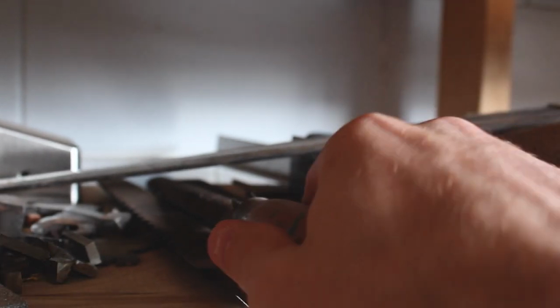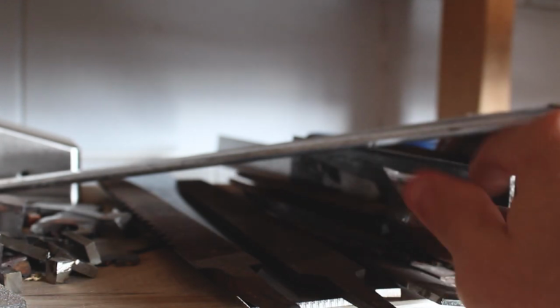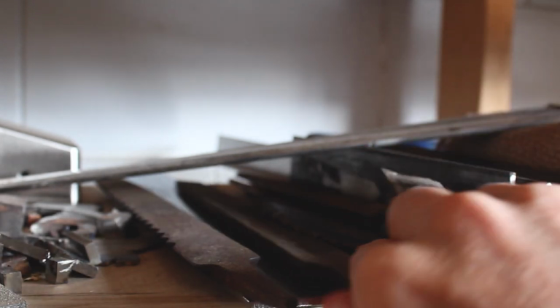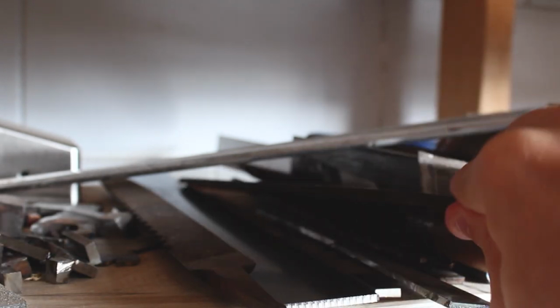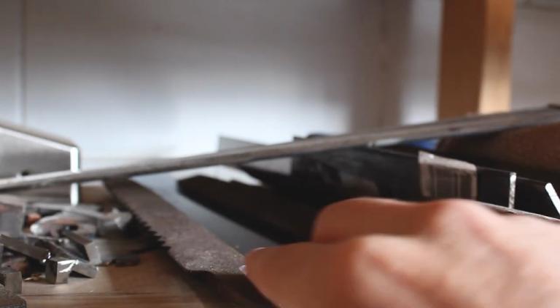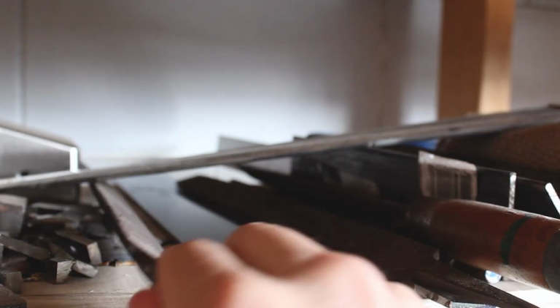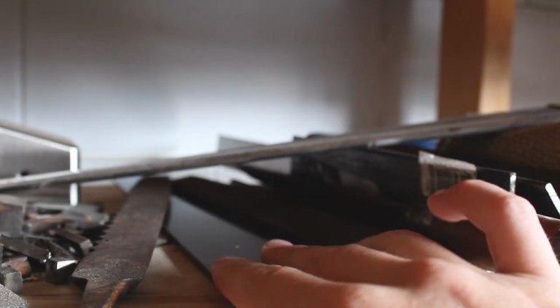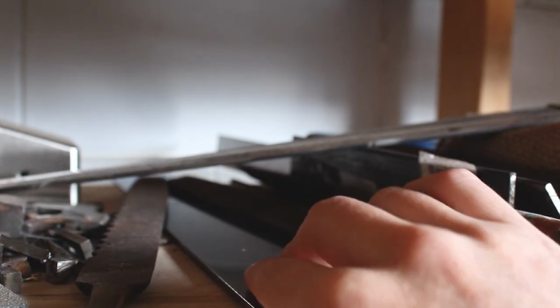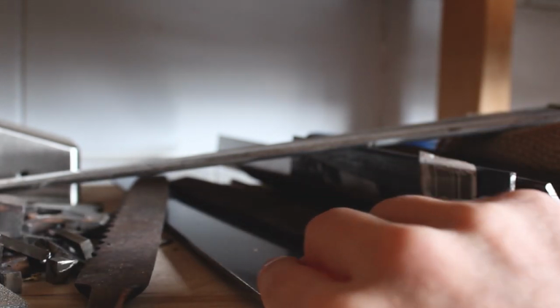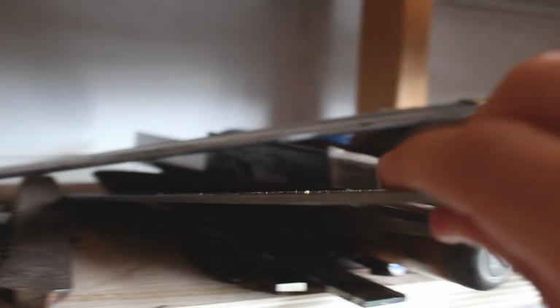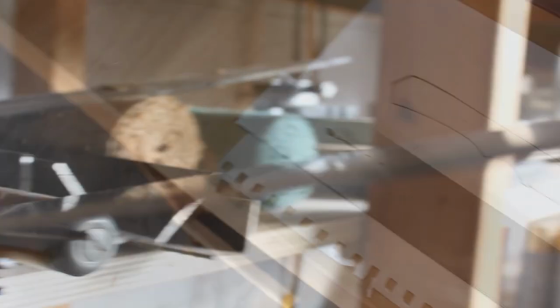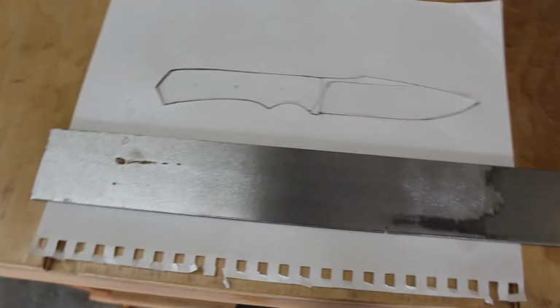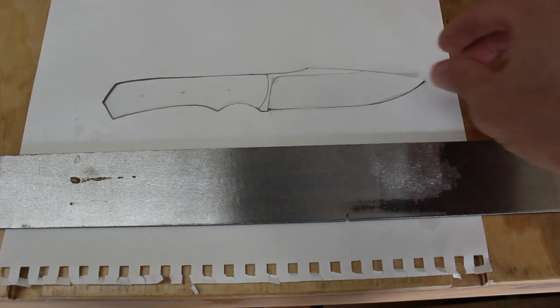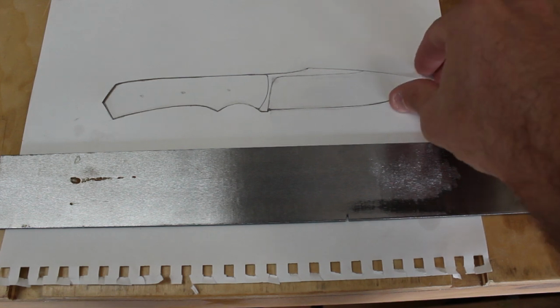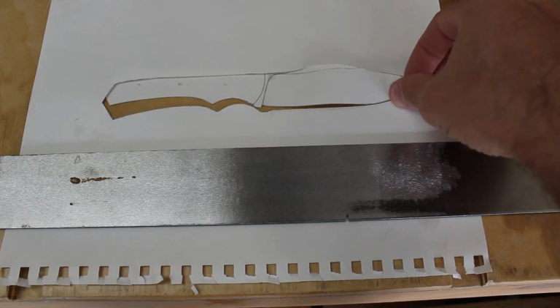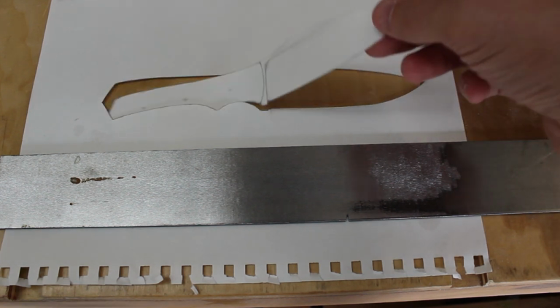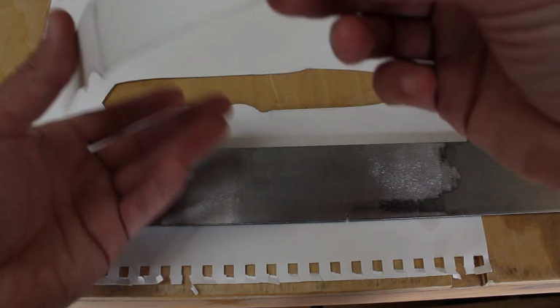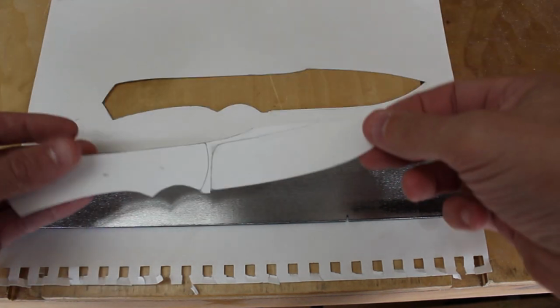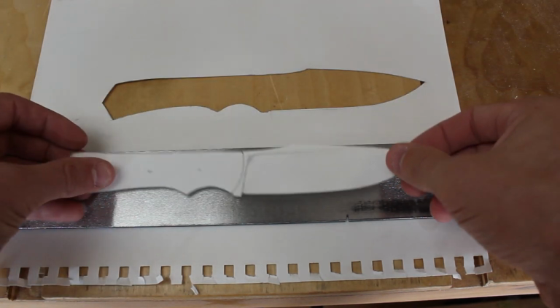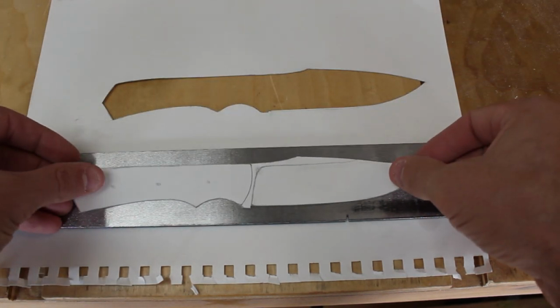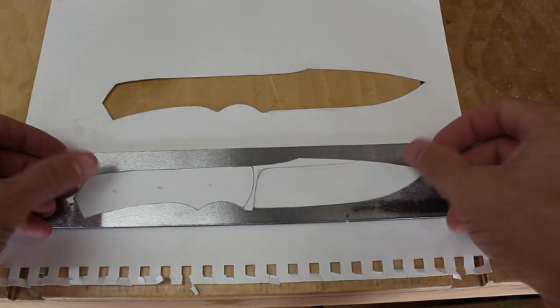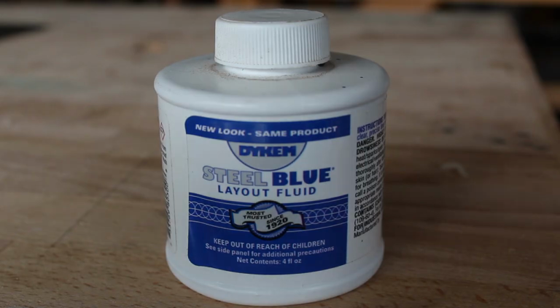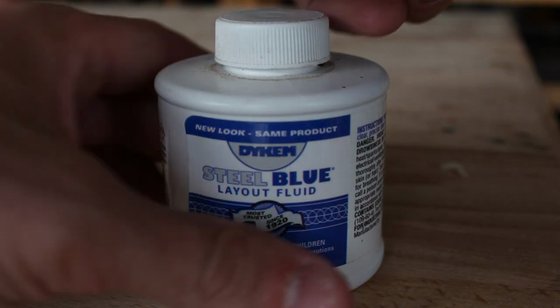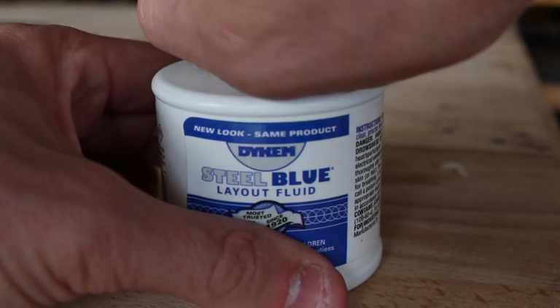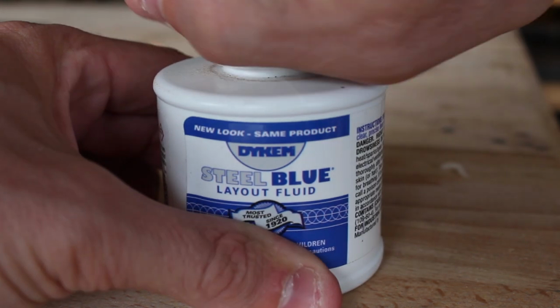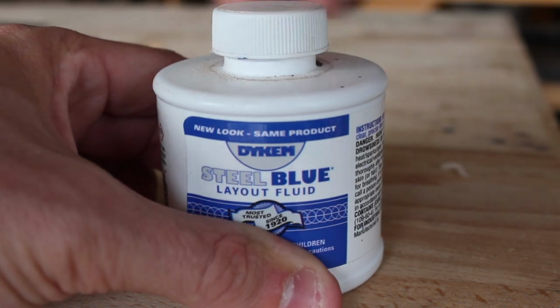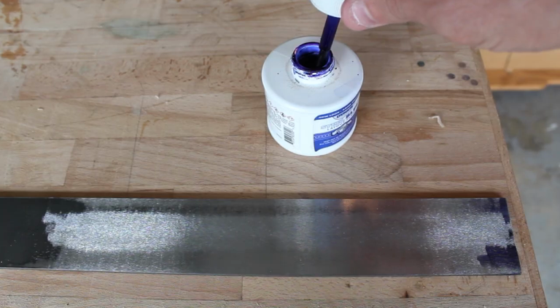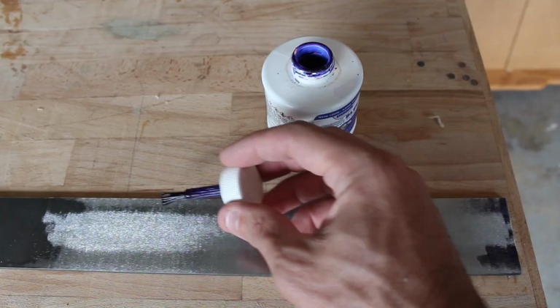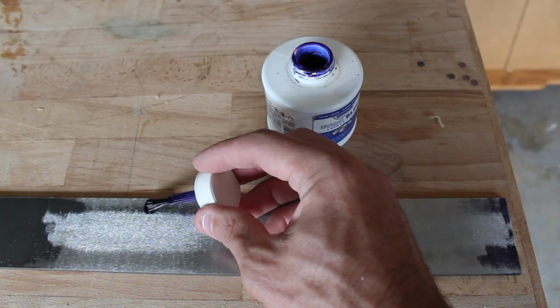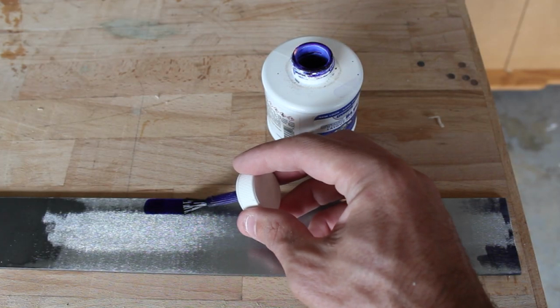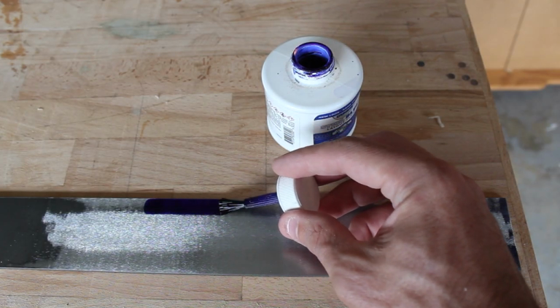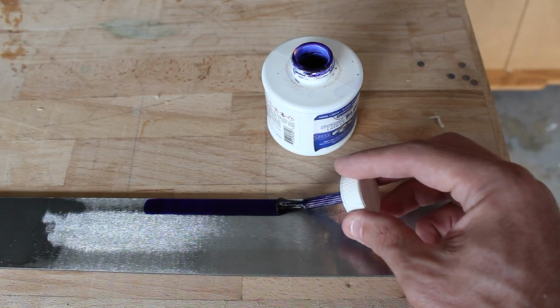On today's episode I'll be making my brother a fixed blade knife for everyday carry. On this channel I tell the story behind various woodworking and knife making projects. If this sounds like something that interests you, please consider subscribing to the channel.